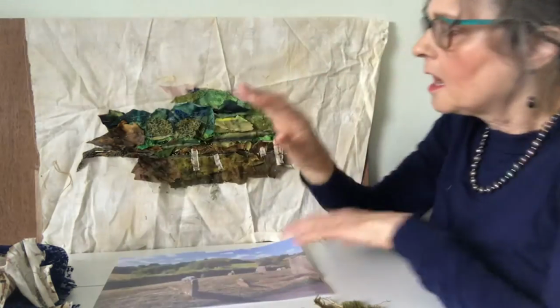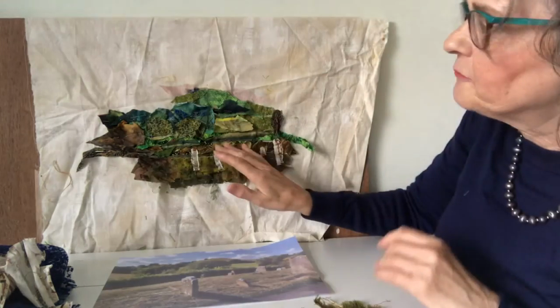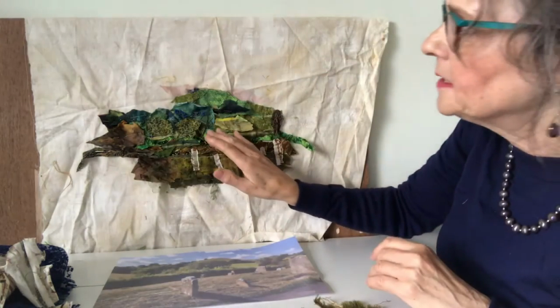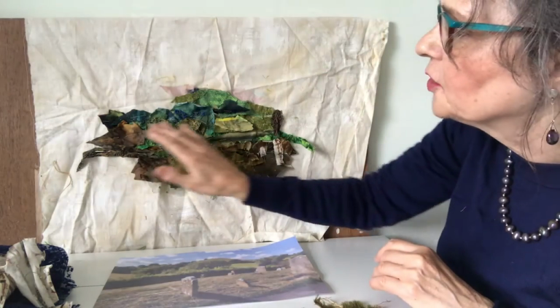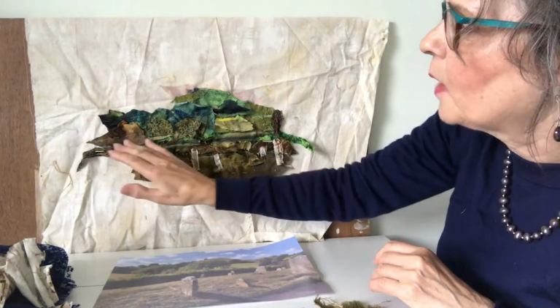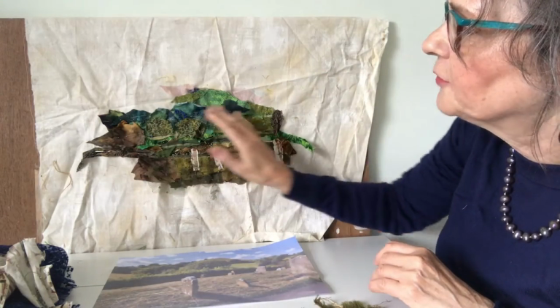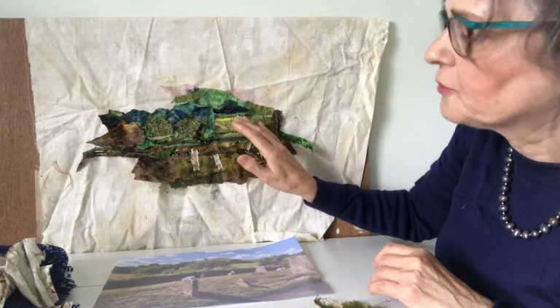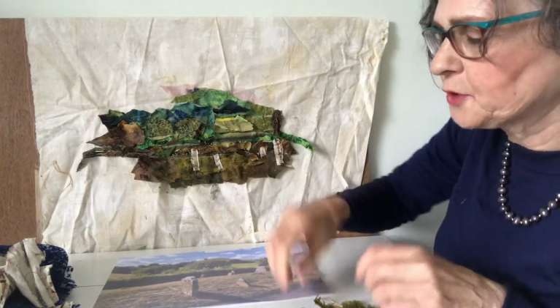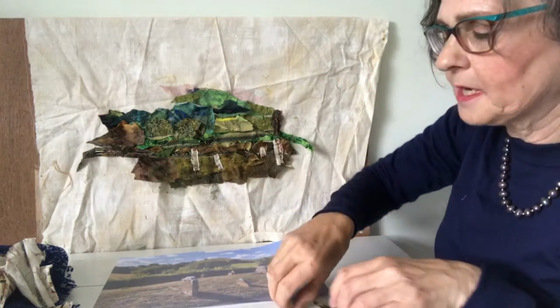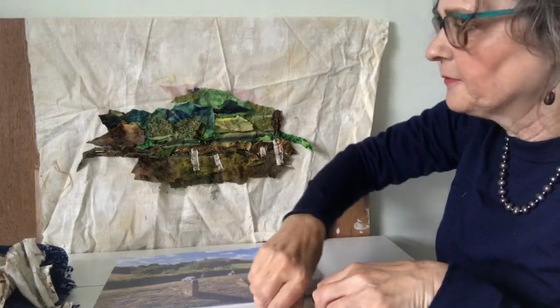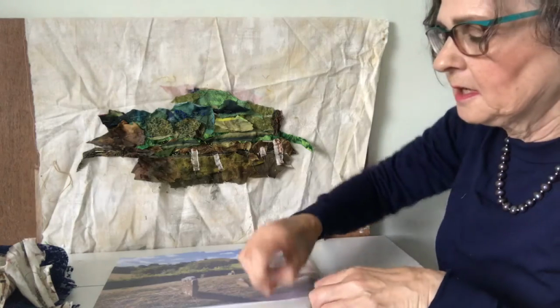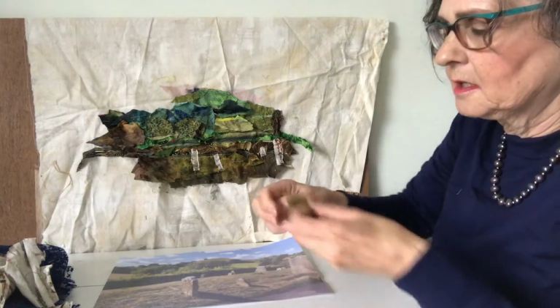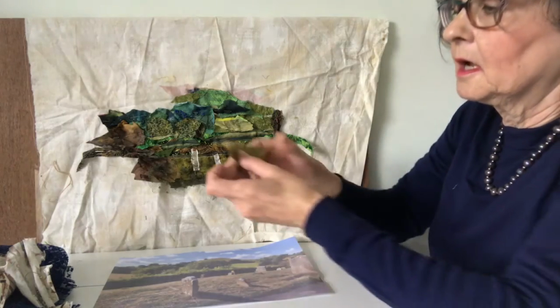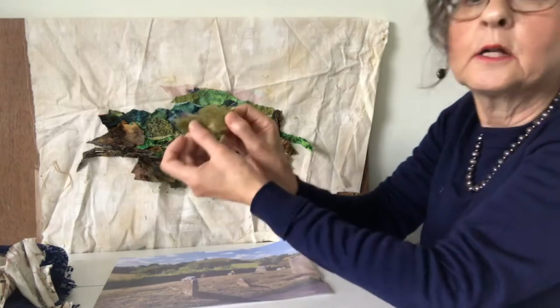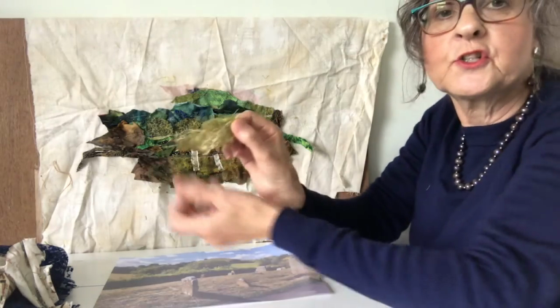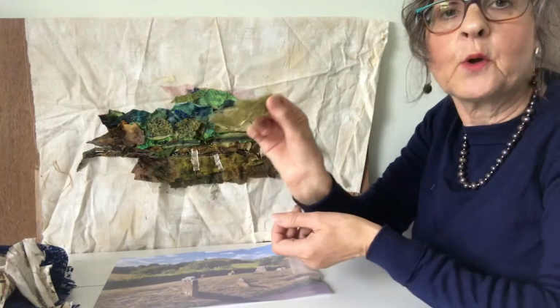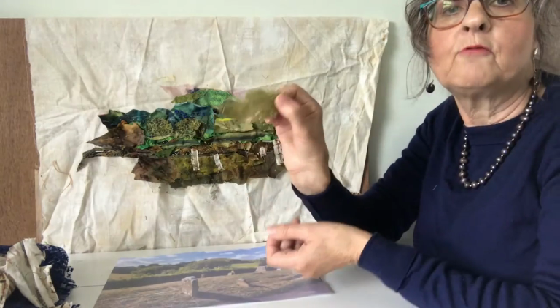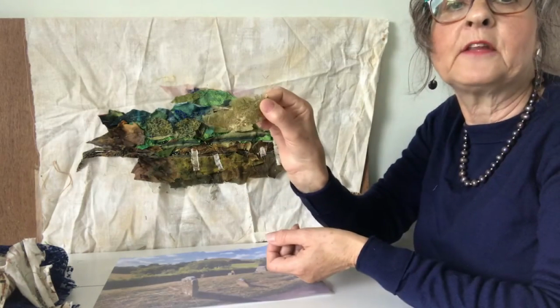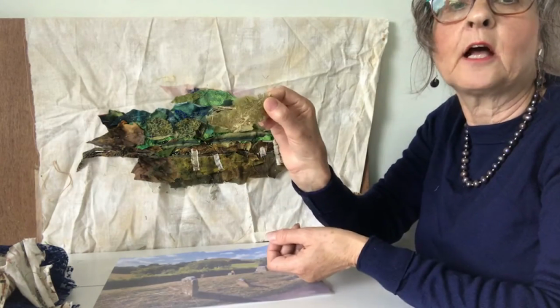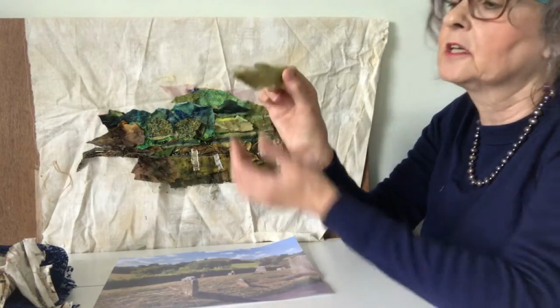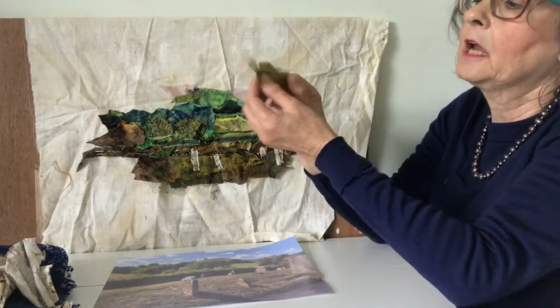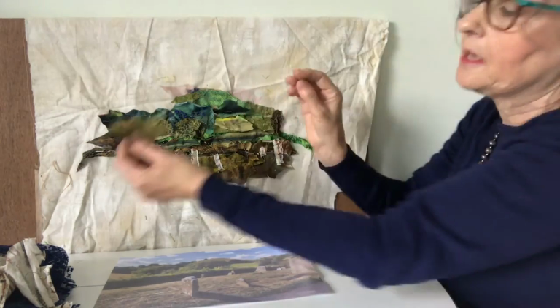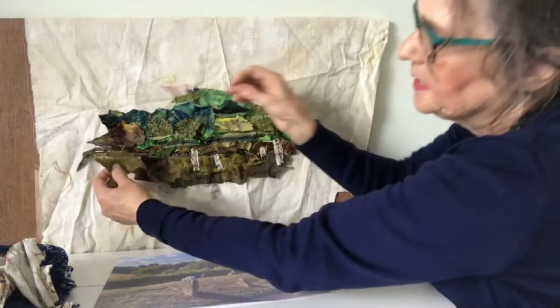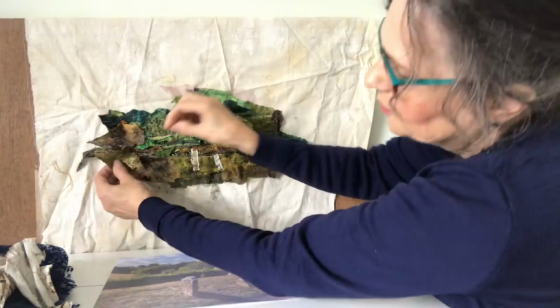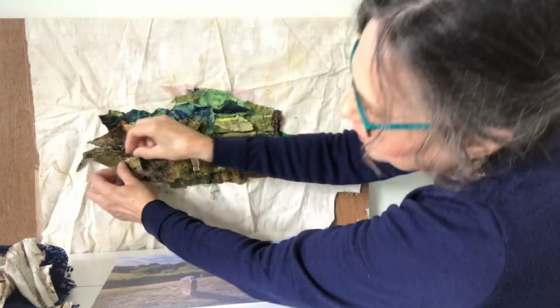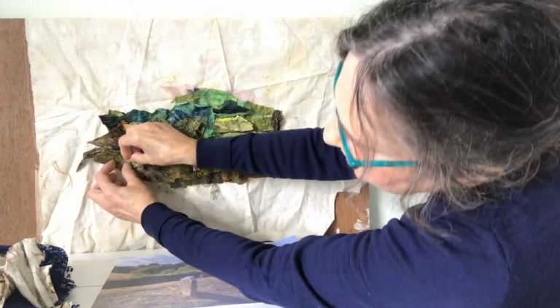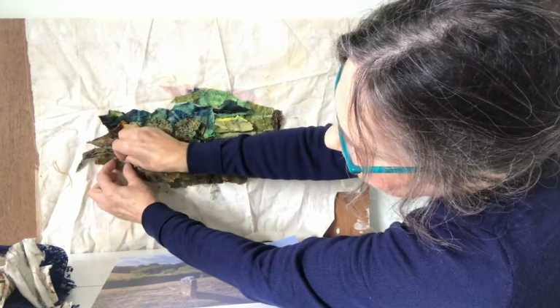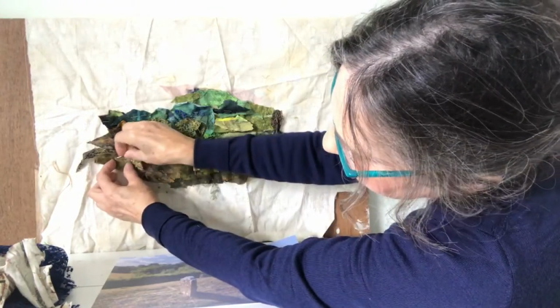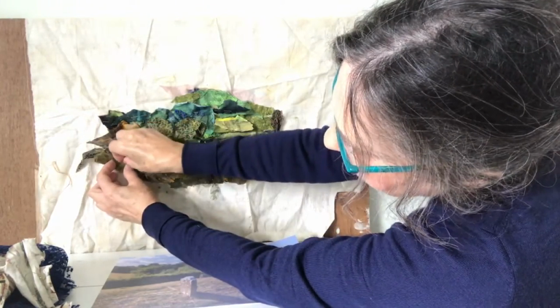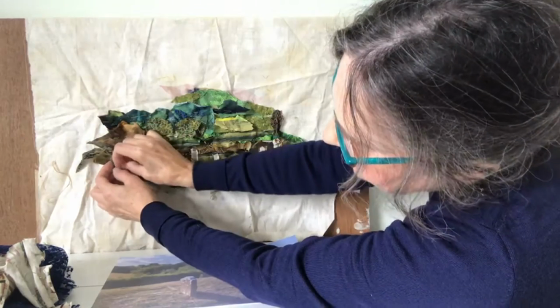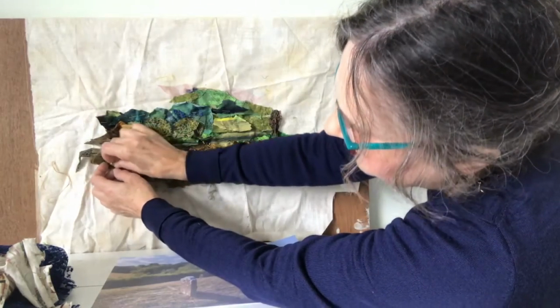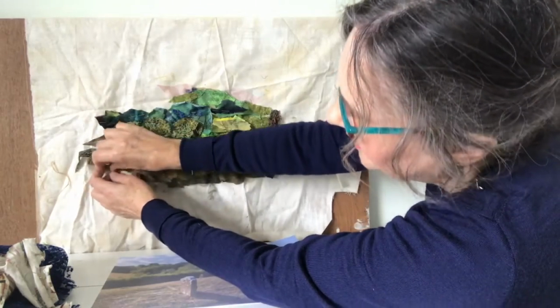I've pinned quite a few scraps already and just to show you how roughly they're cut, here is another piece which I shall just pin in place there.